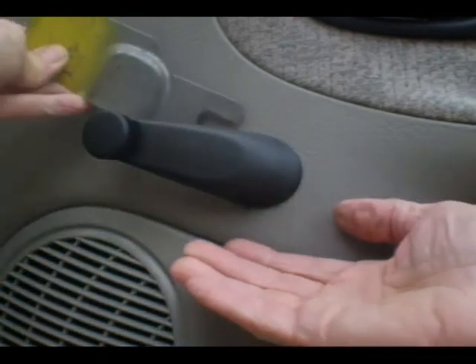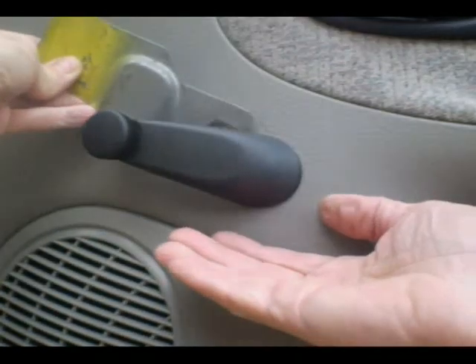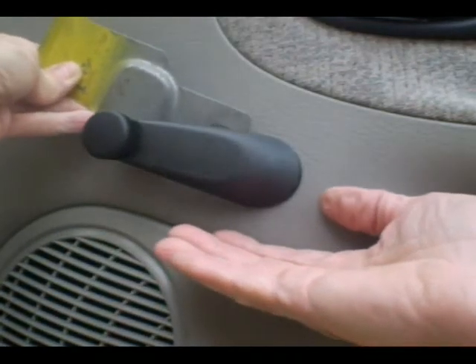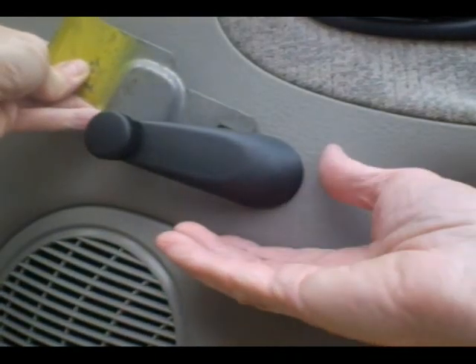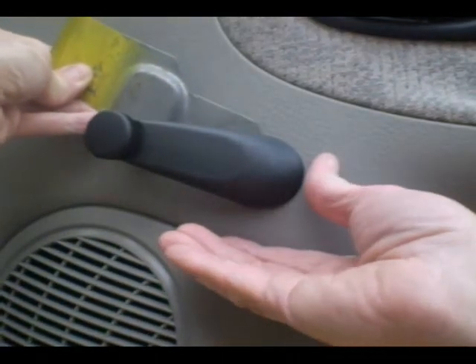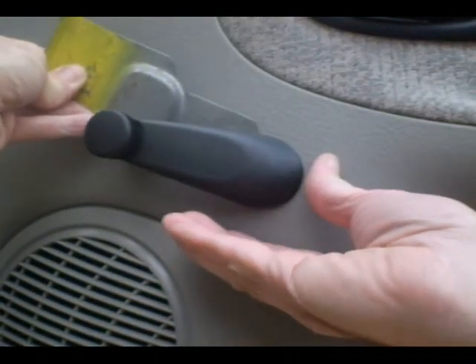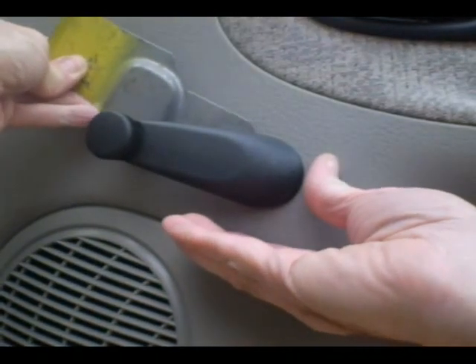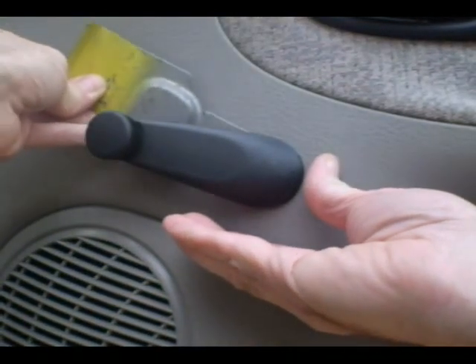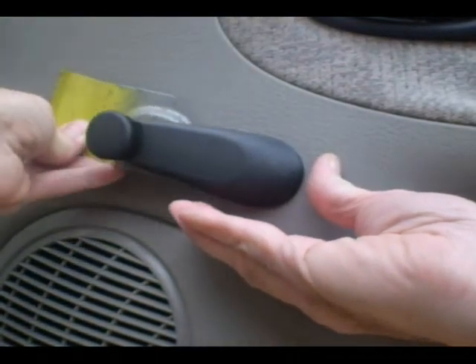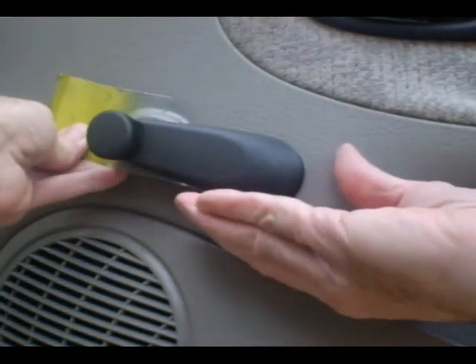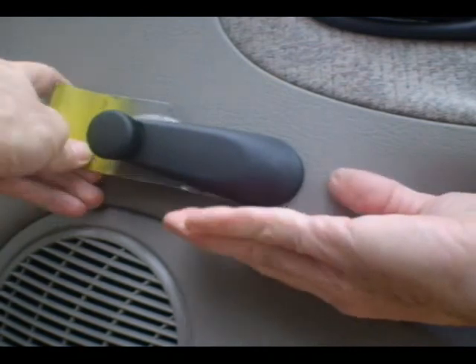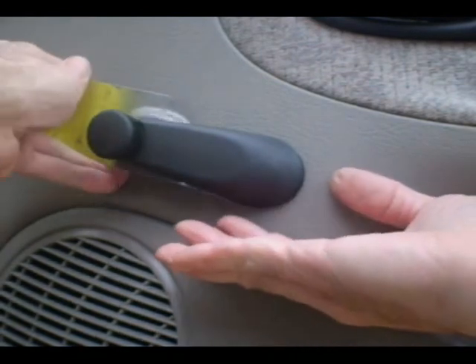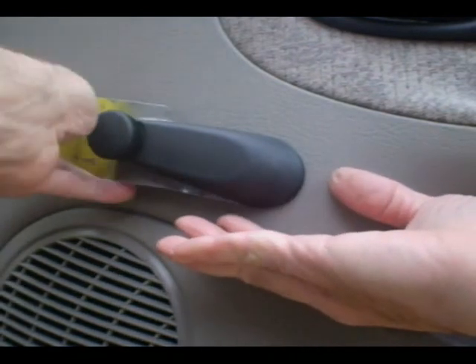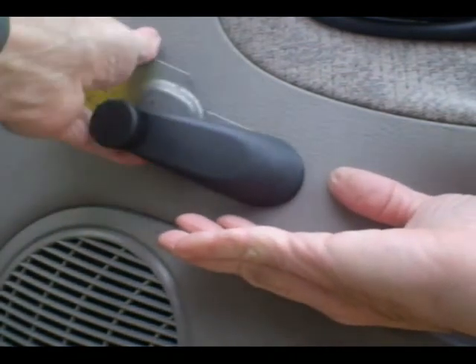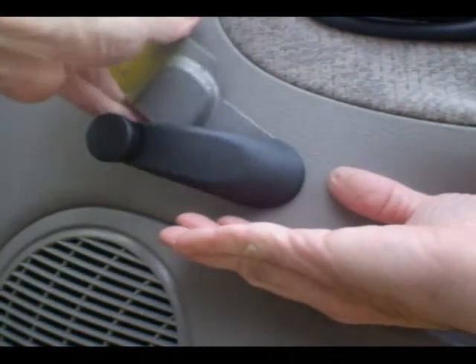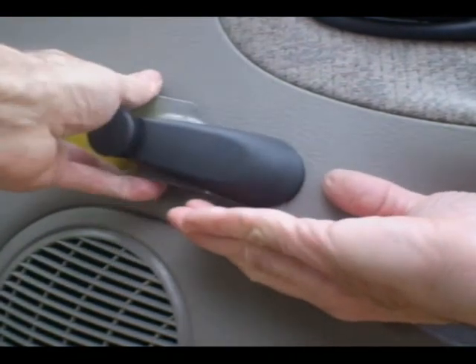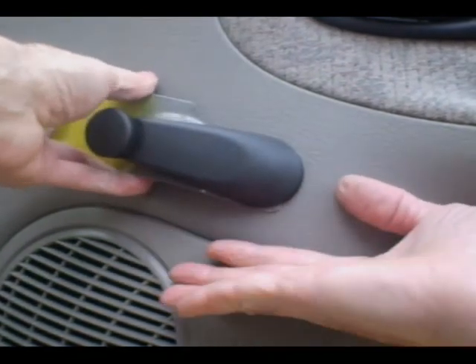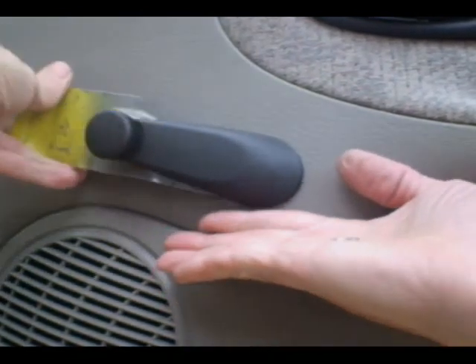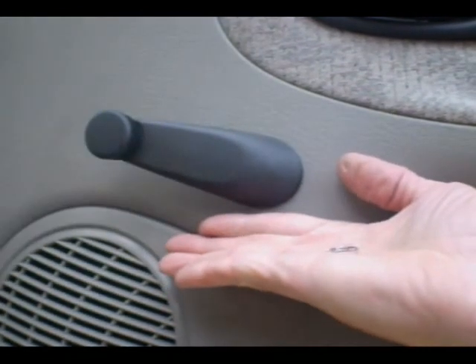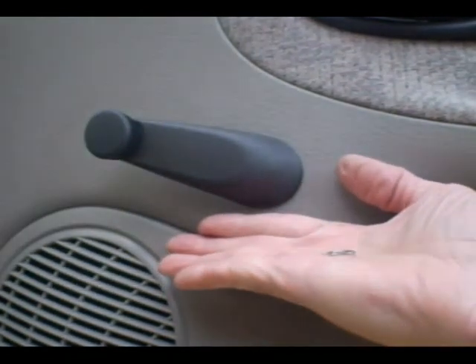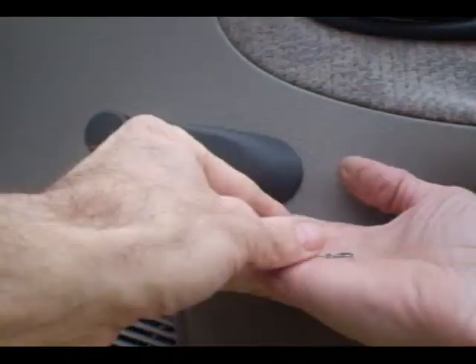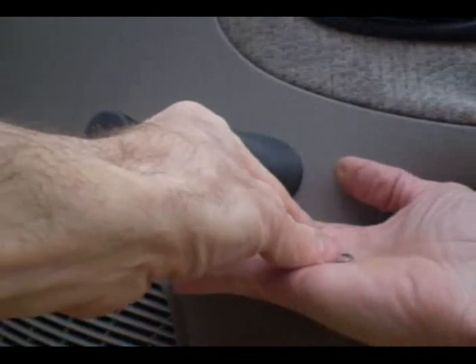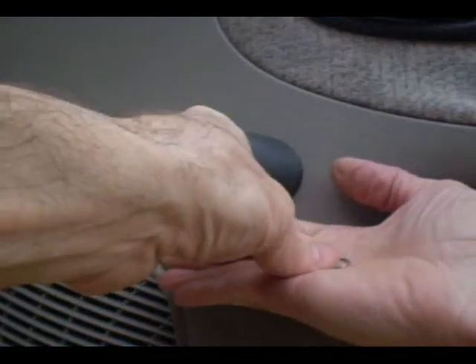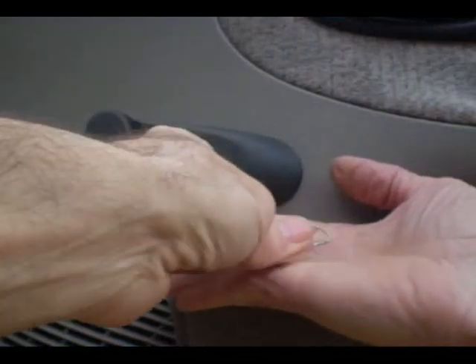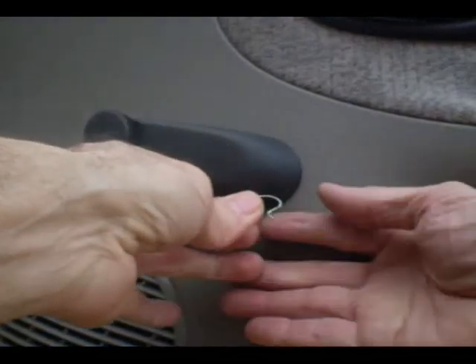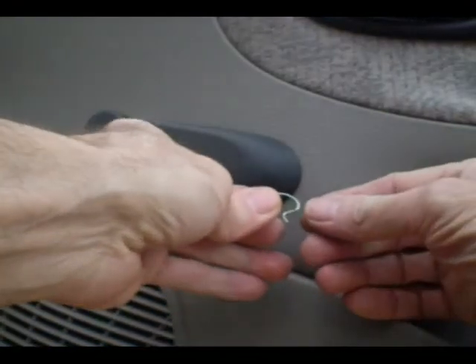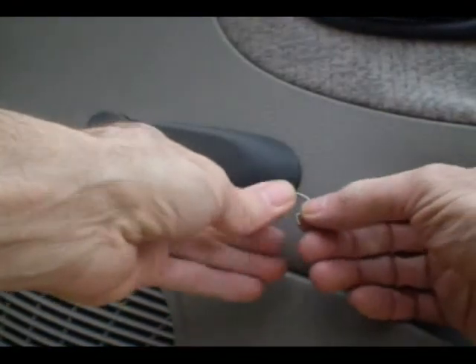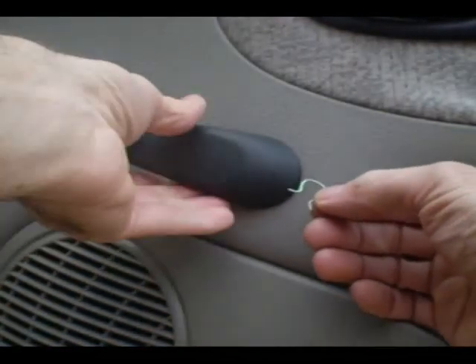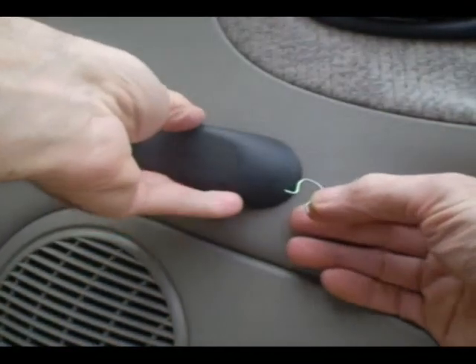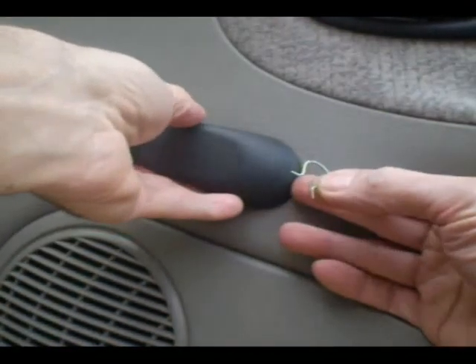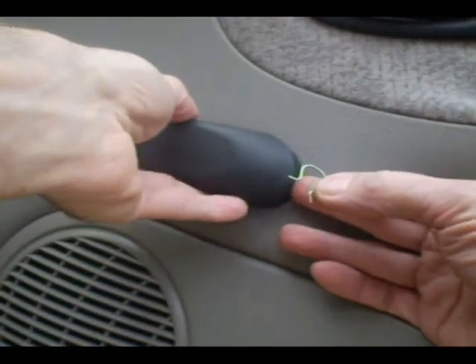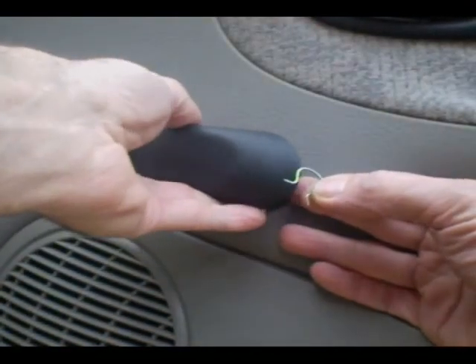You want to come in from the handle side and just push it, and then the clip will come right out. There's the clip — looks like a little horseshoe.